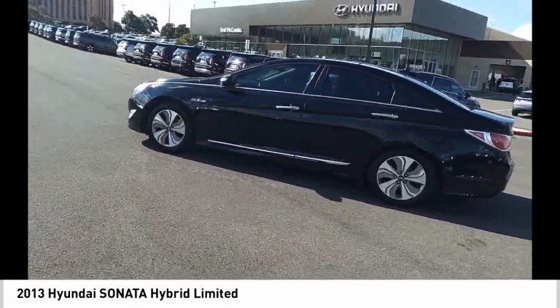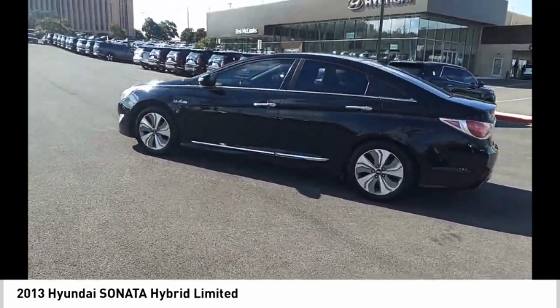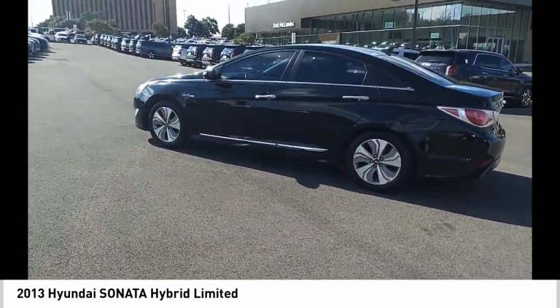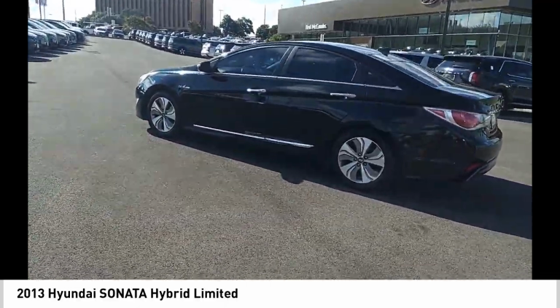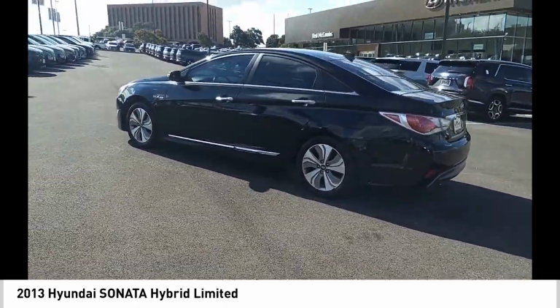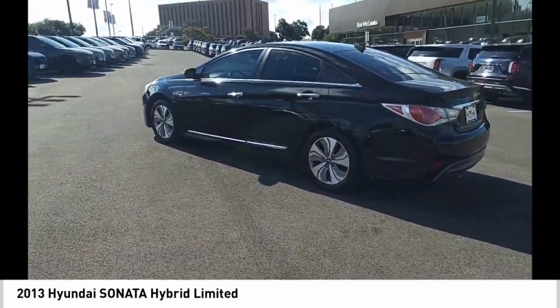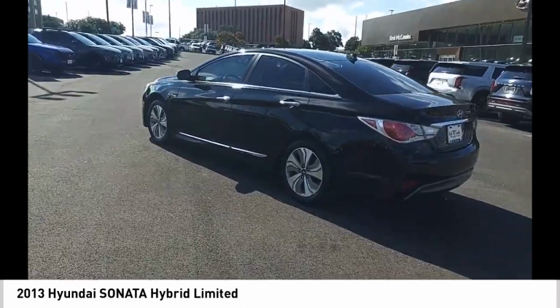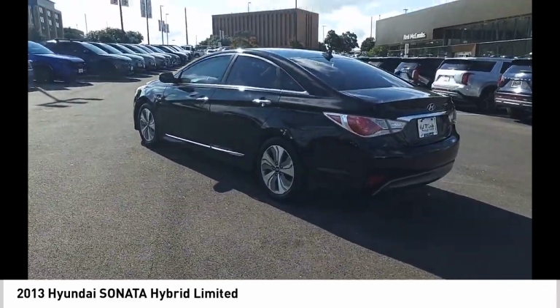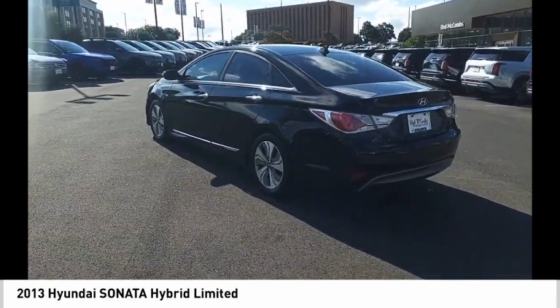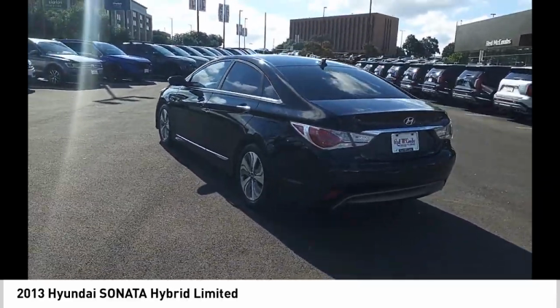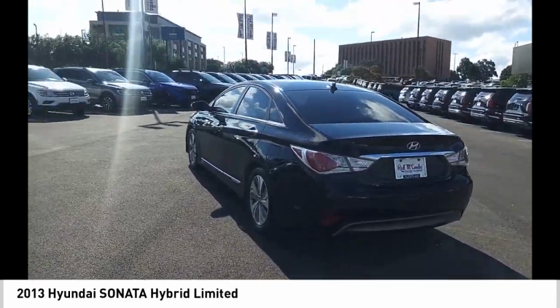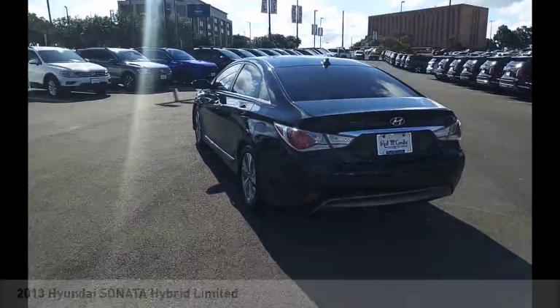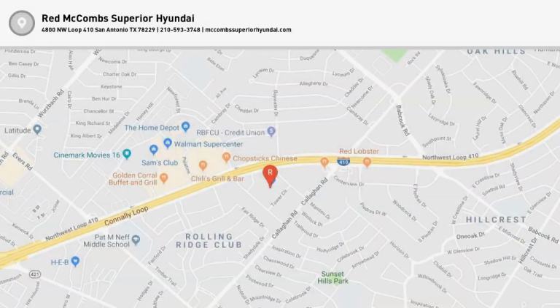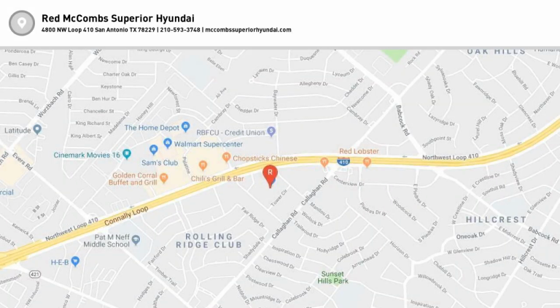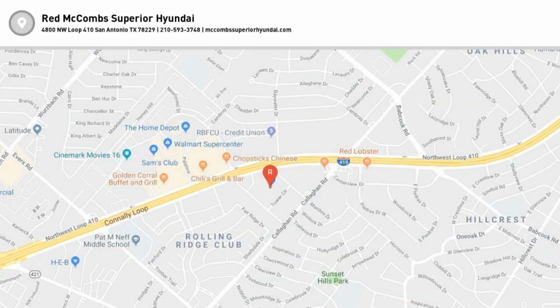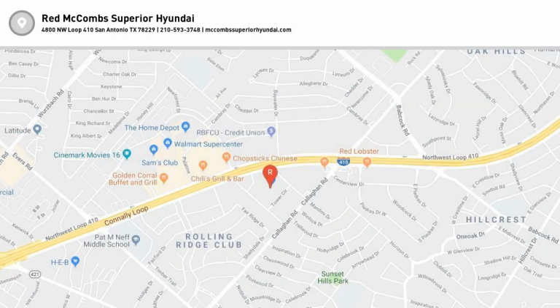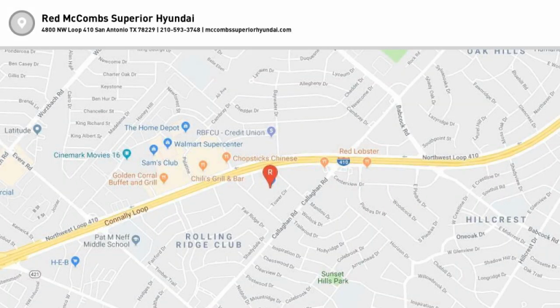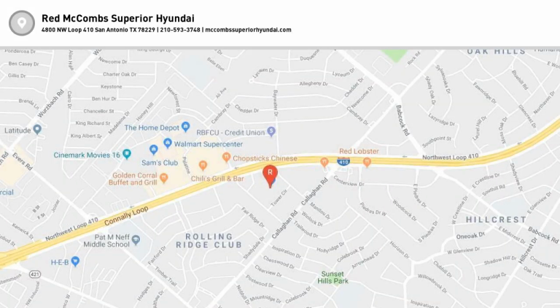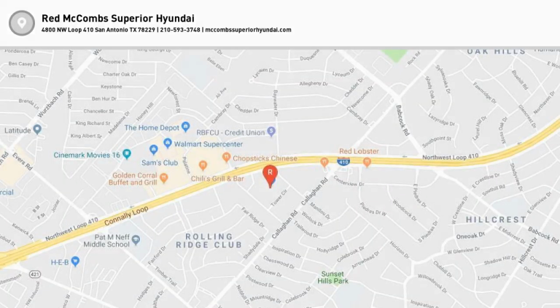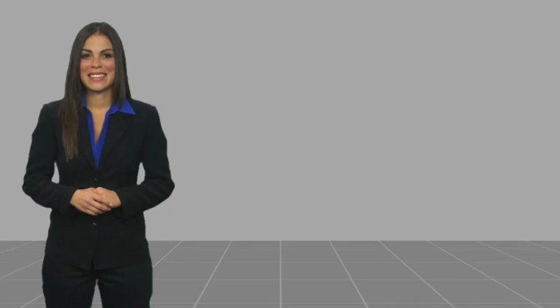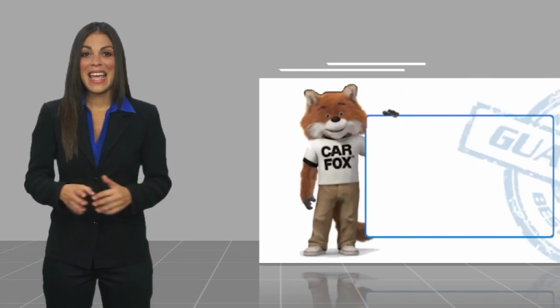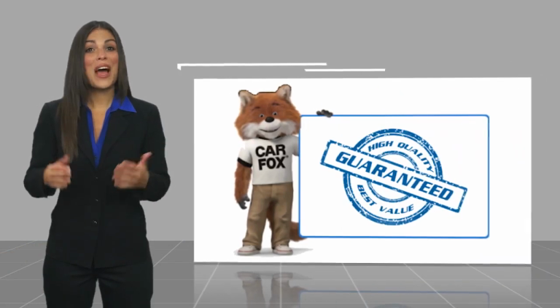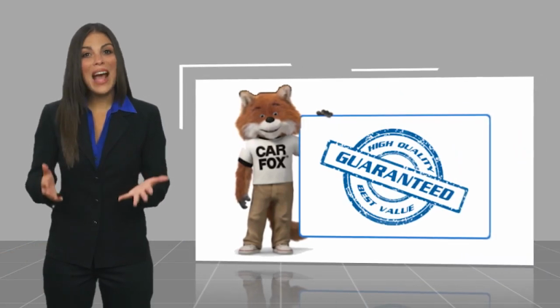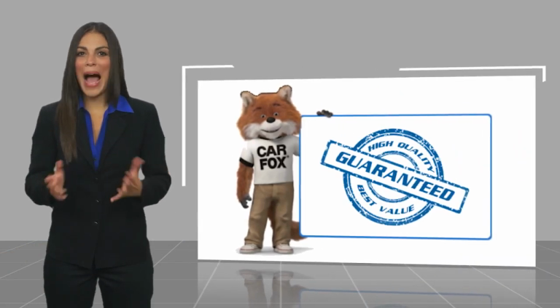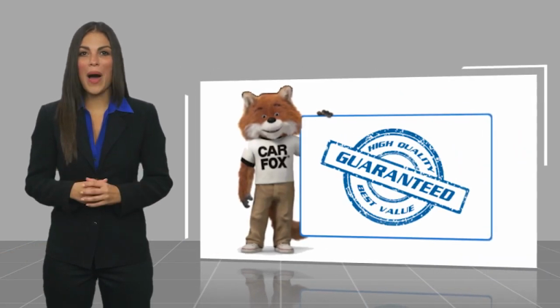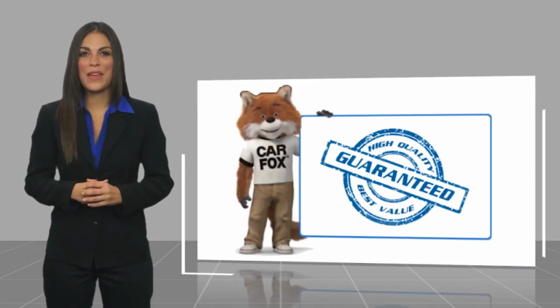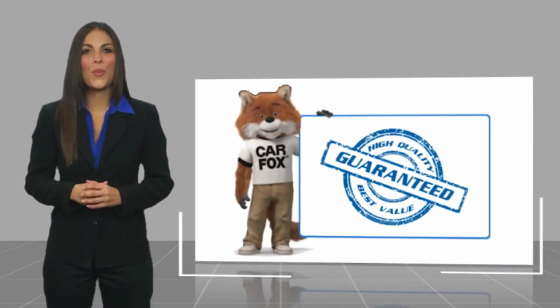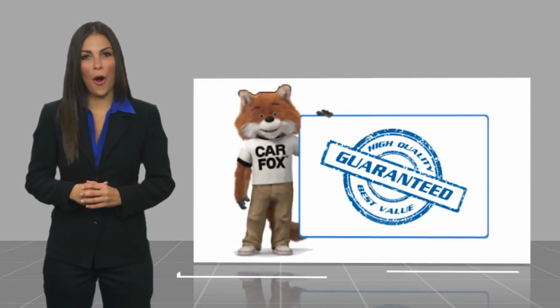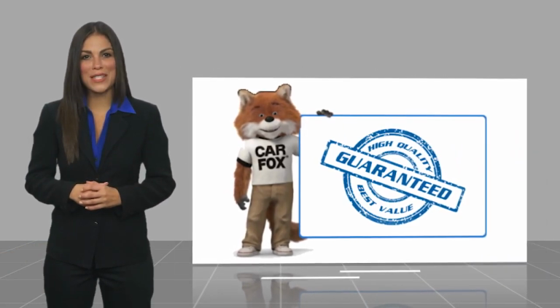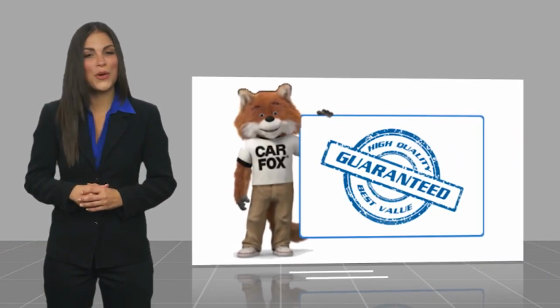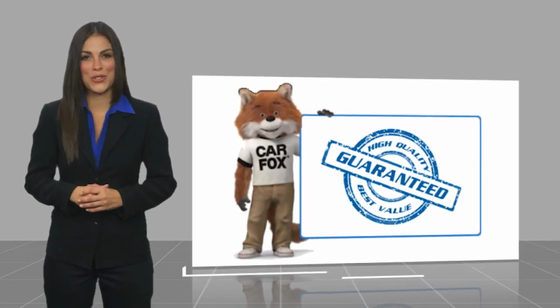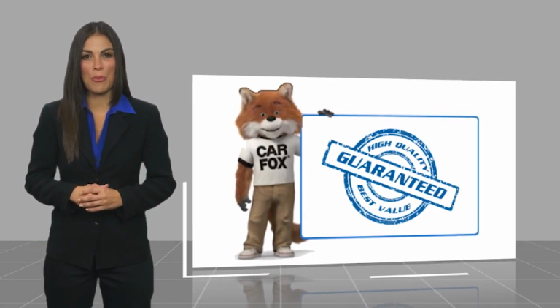Stop in today and see for yourself. Here's another high-quality vehicle with a Carfax Vehicle History Report.